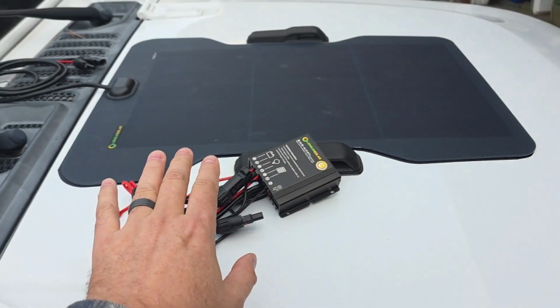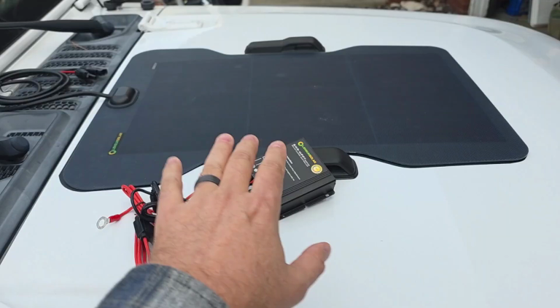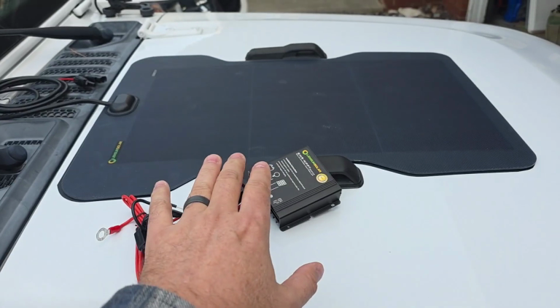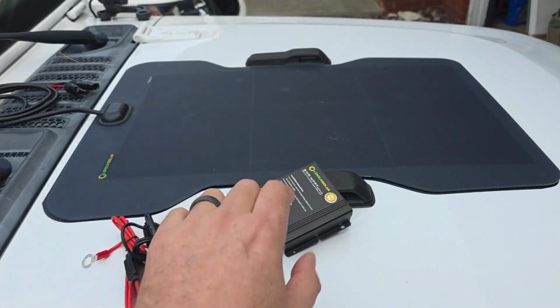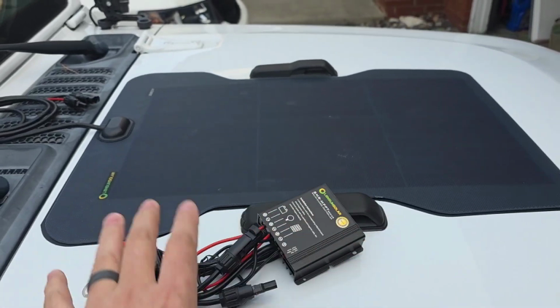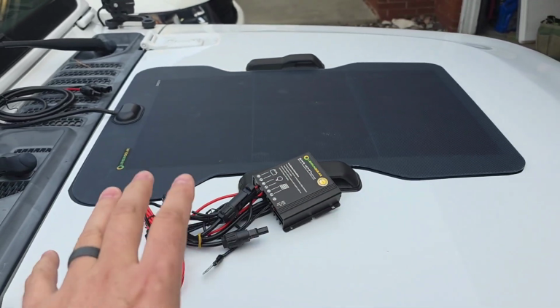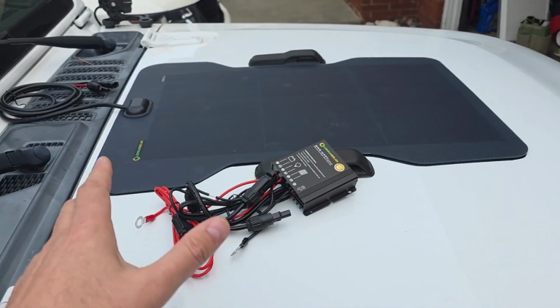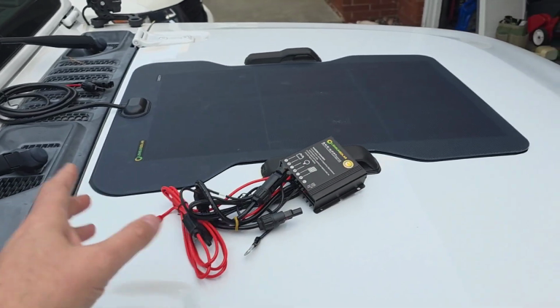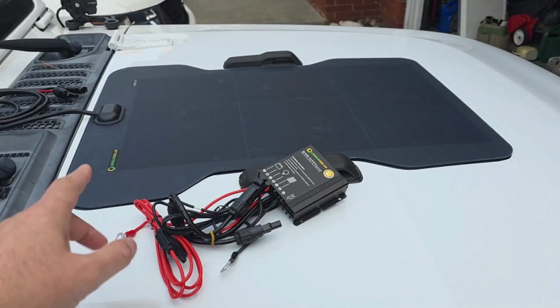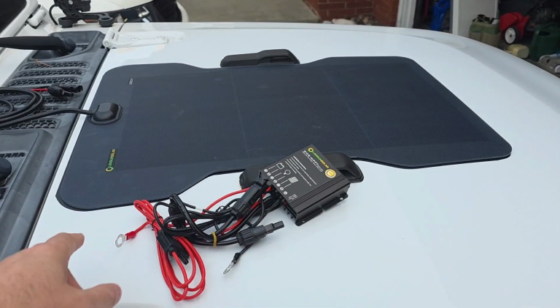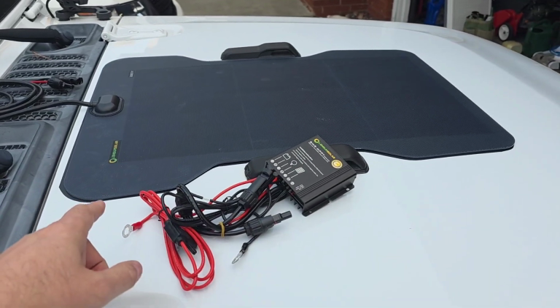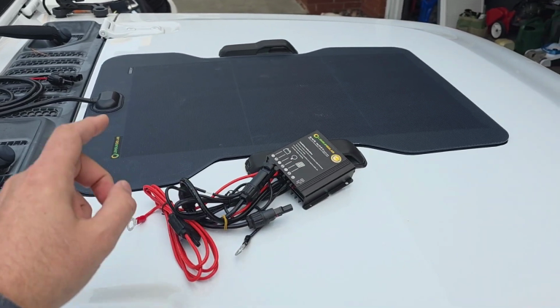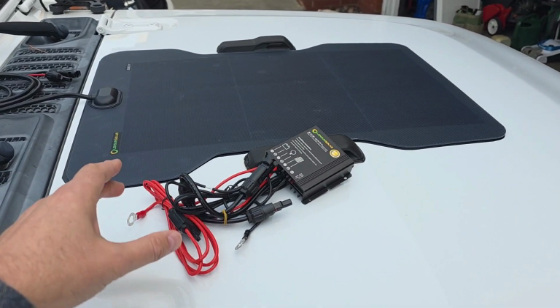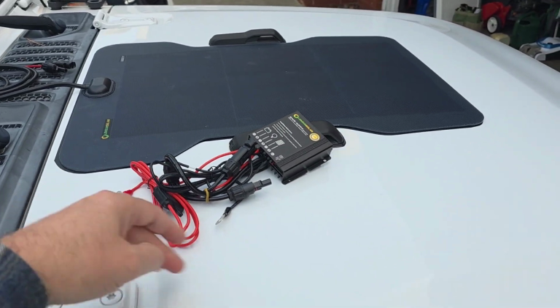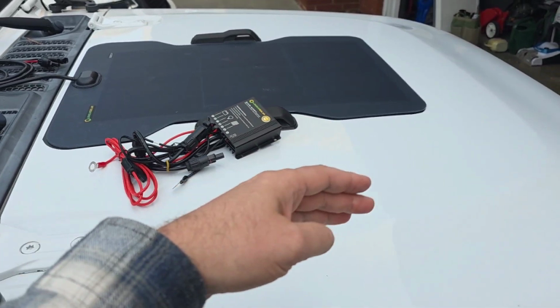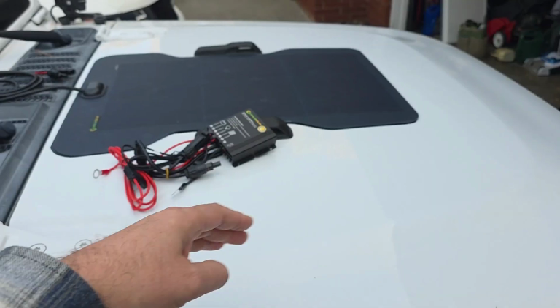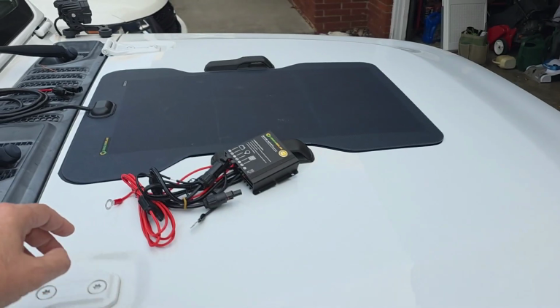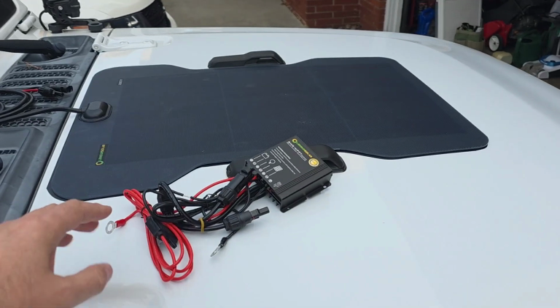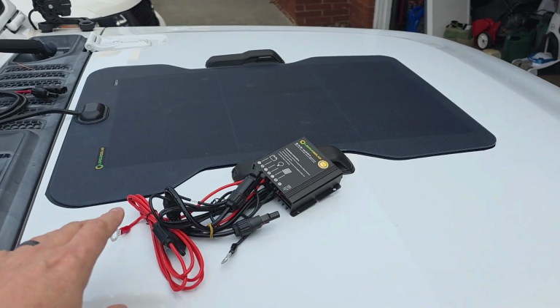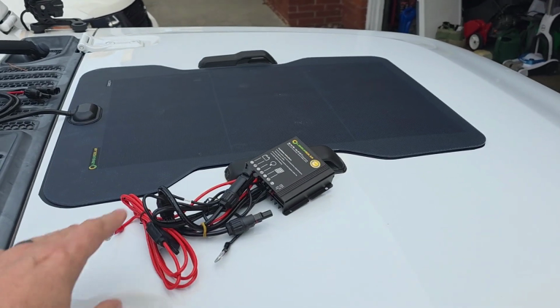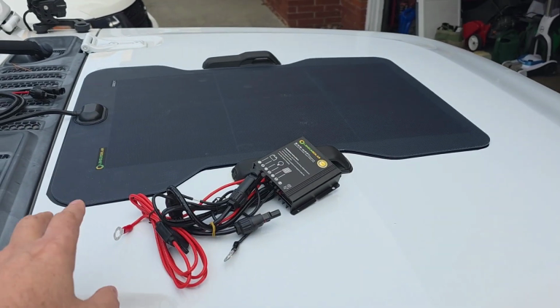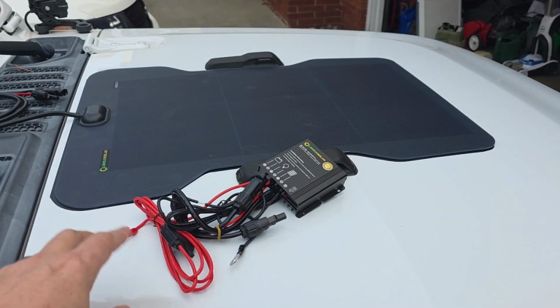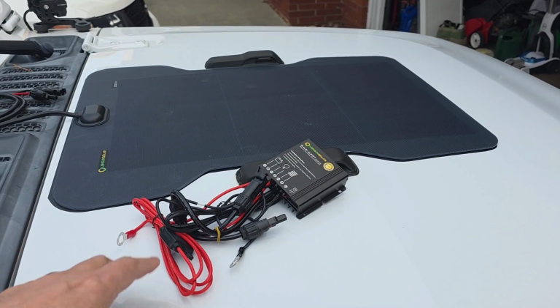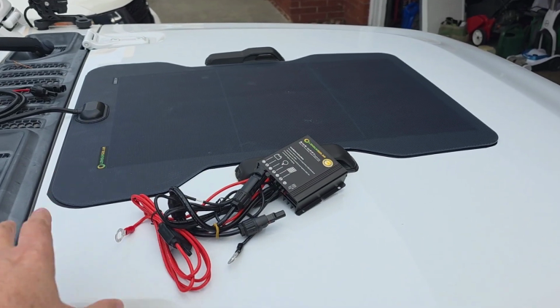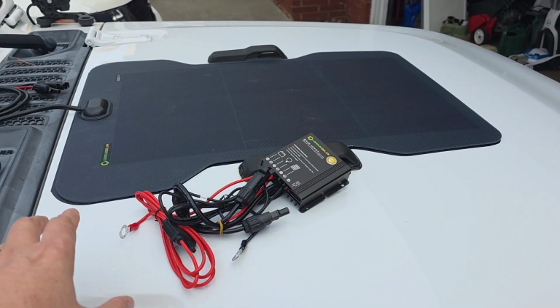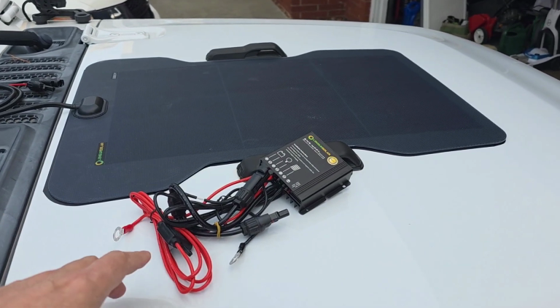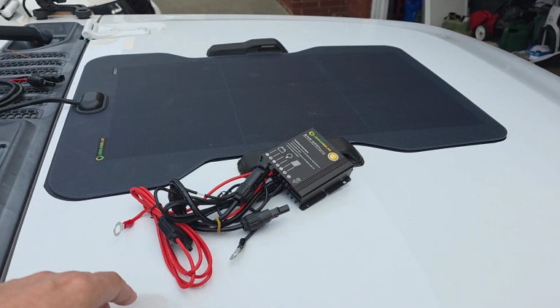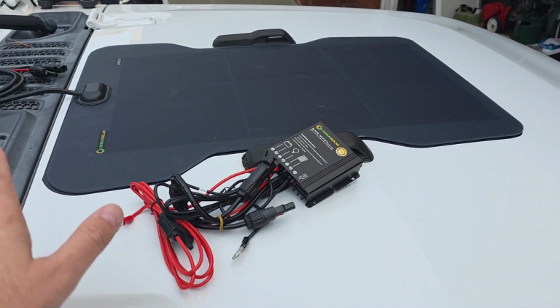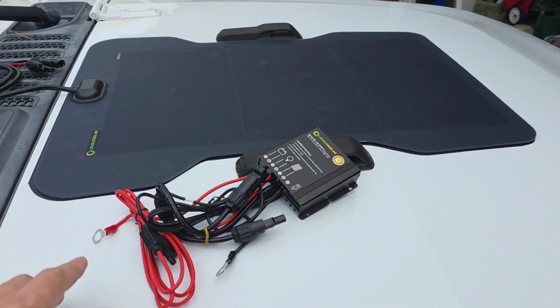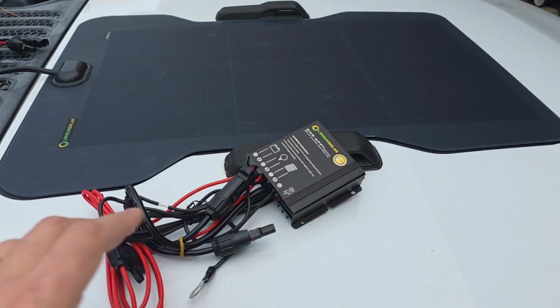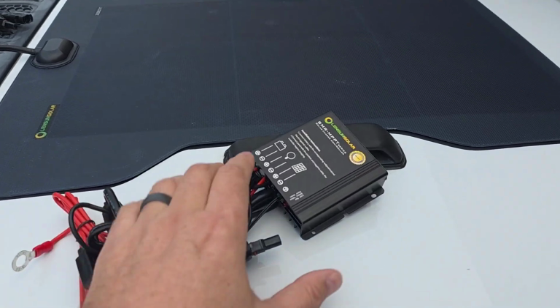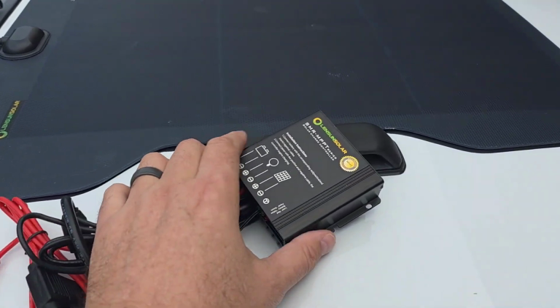You can get the solar panel by itself in all different versions for a bunch of different vehicles. They do have one for this that would be much bigger — I think it's like 120 or 100 watts — but I sort of have that system for my trailer so I don't need it as much for the vehicle.